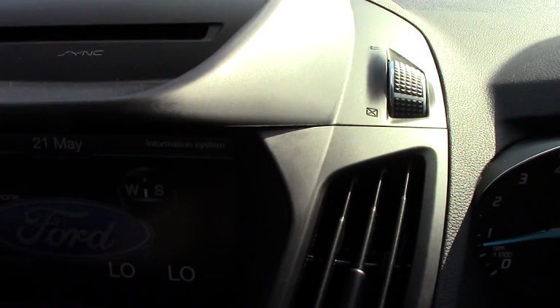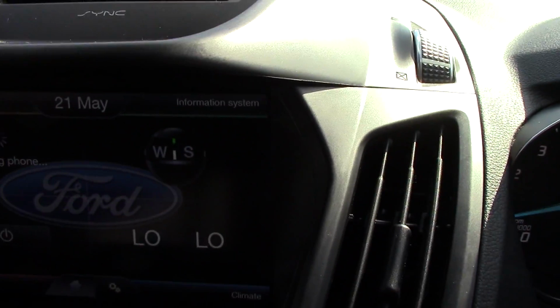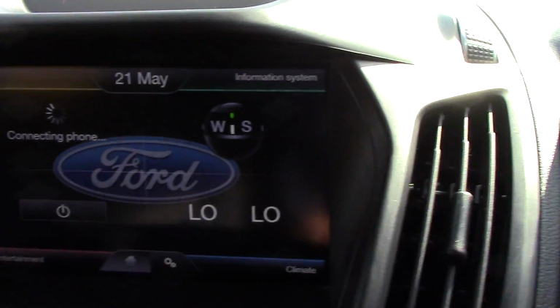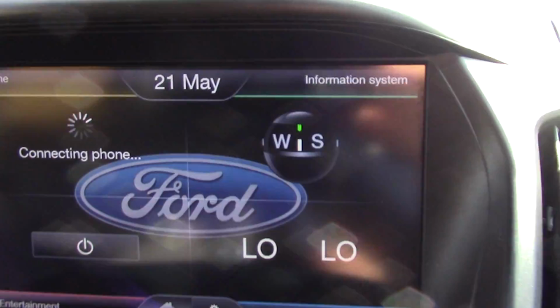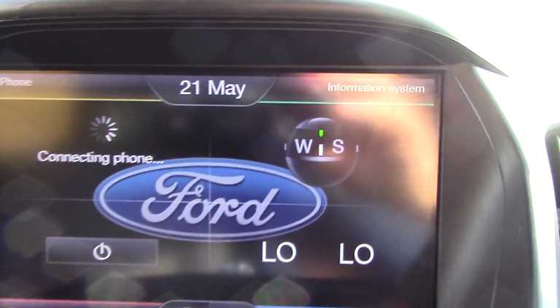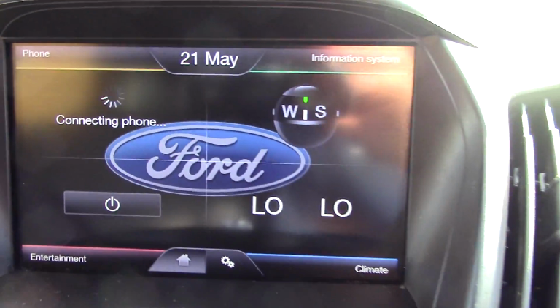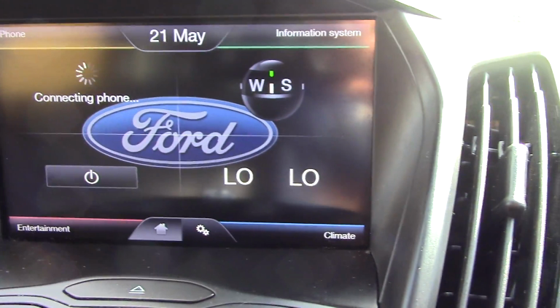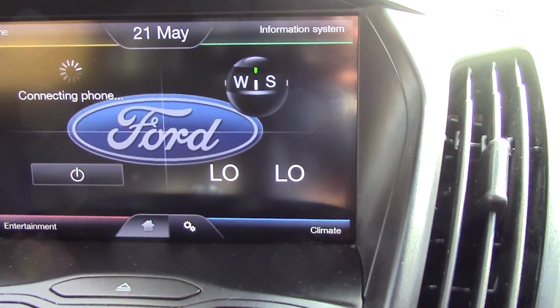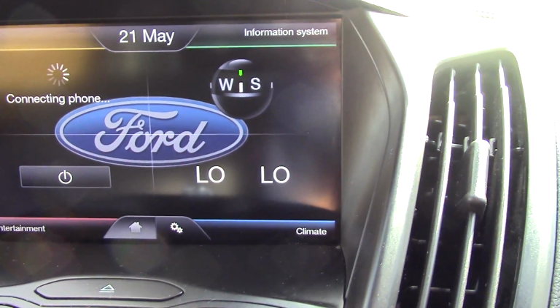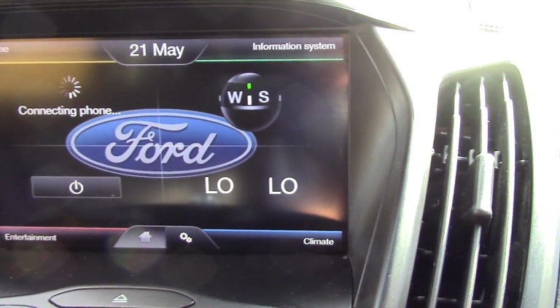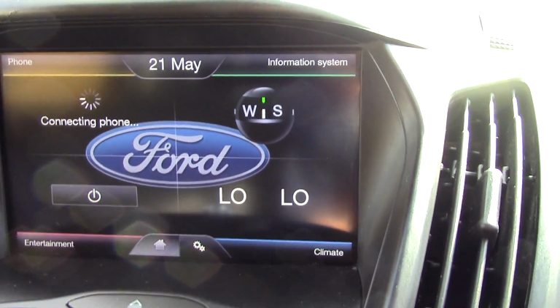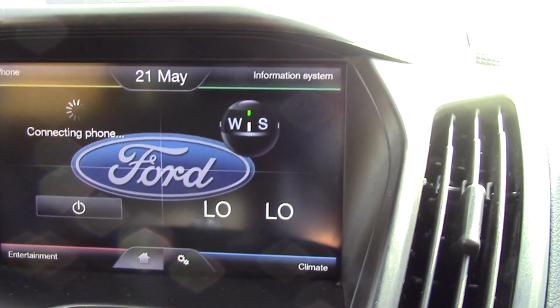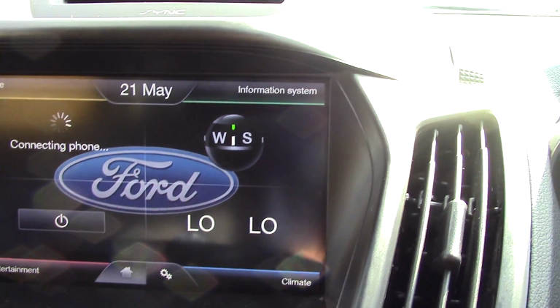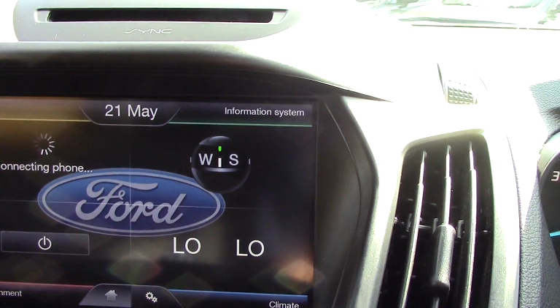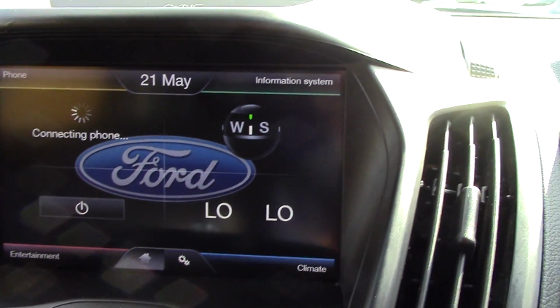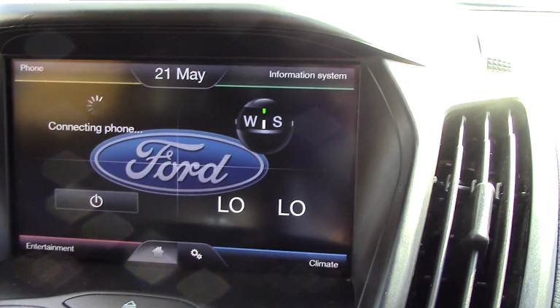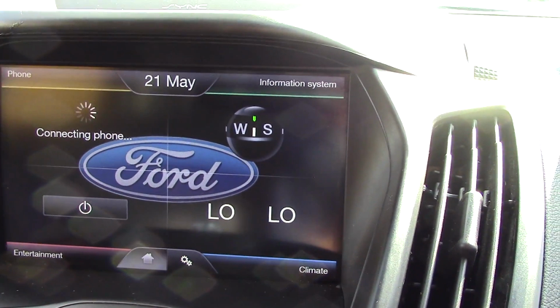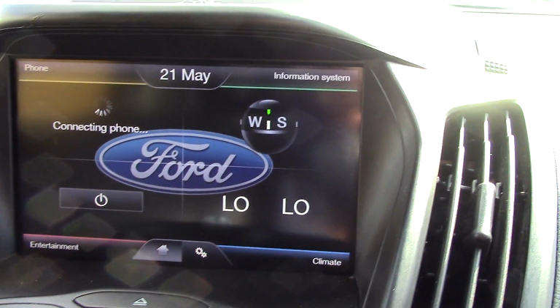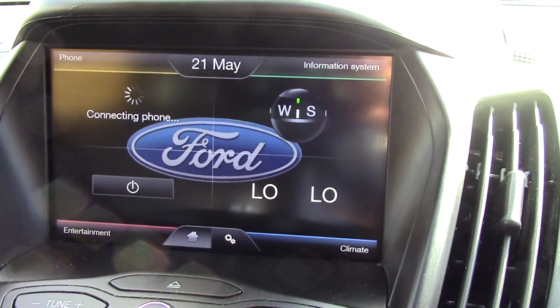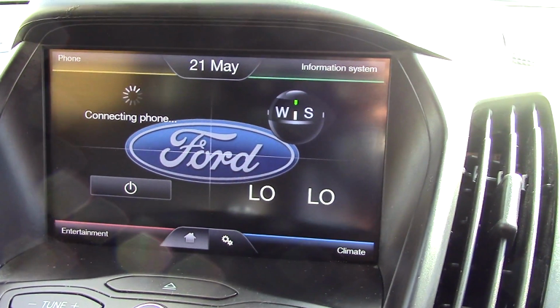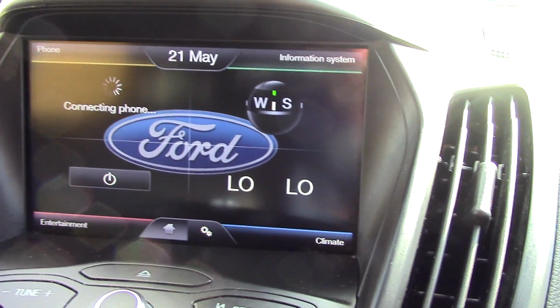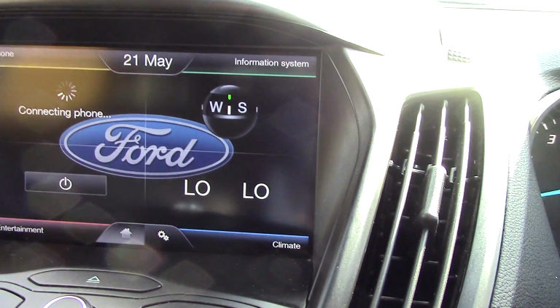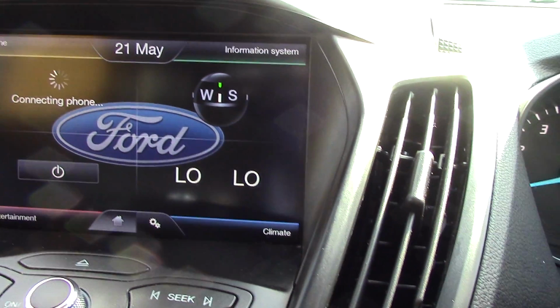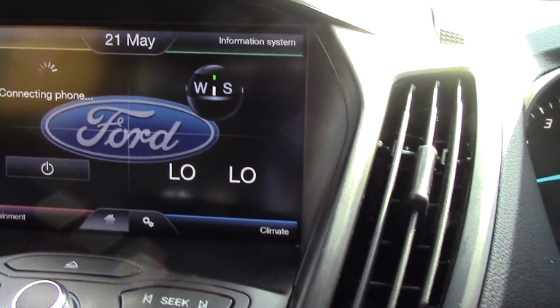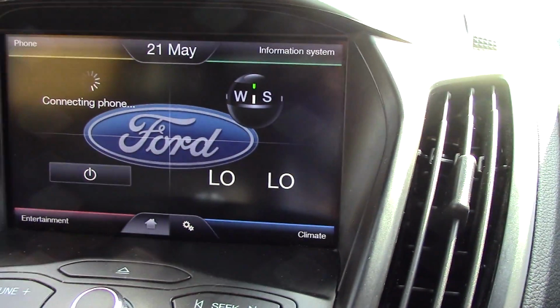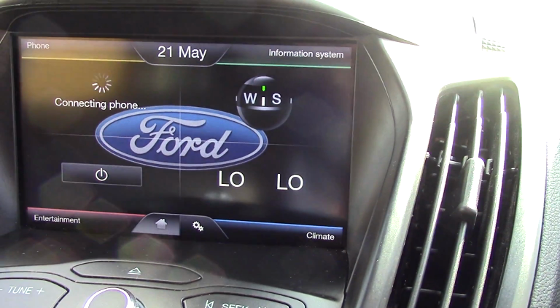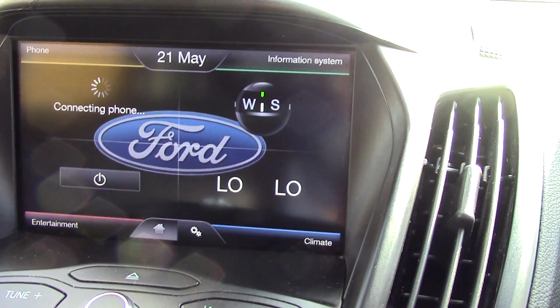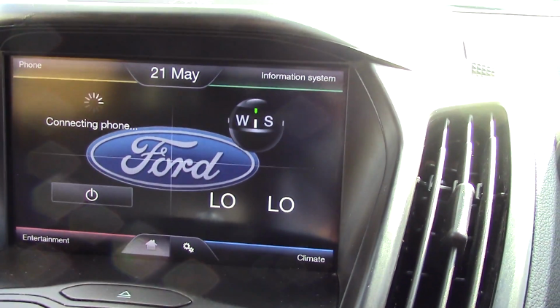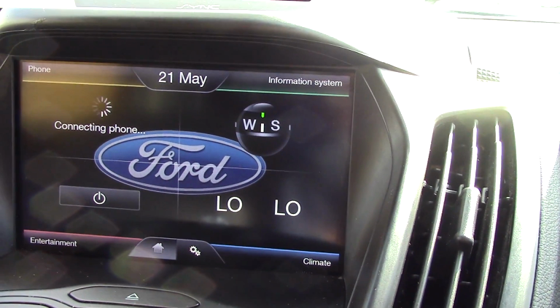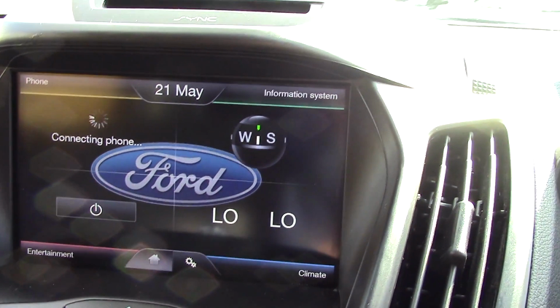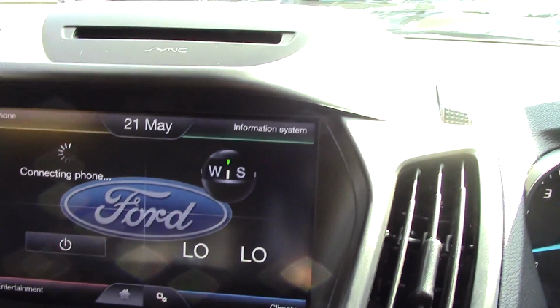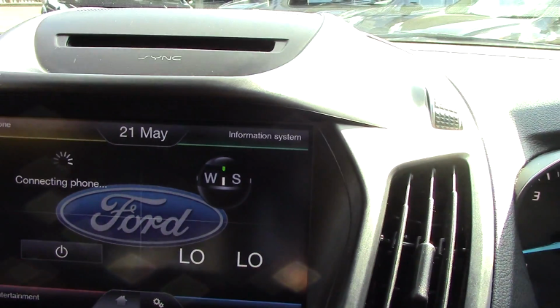Looking onto the system: top left is your phone, top right is just your information system, bottom left is then all your radios and CDs, and bottom right is how you can use the touch screen to do all your climate control if you want to.